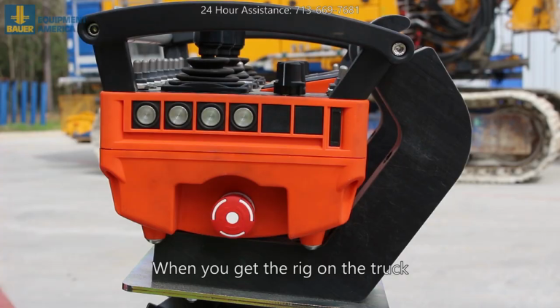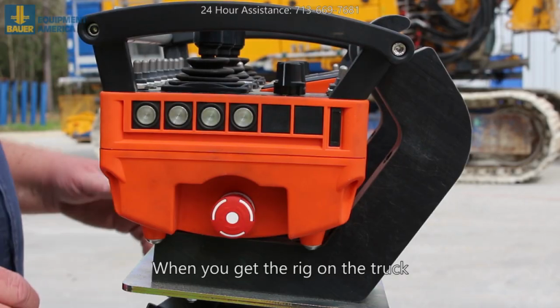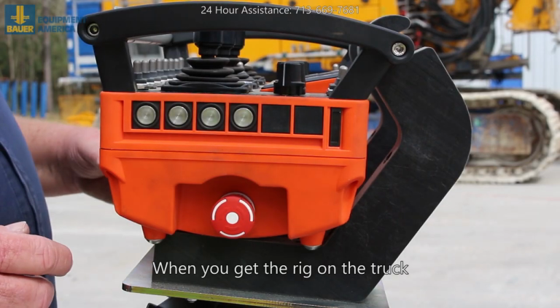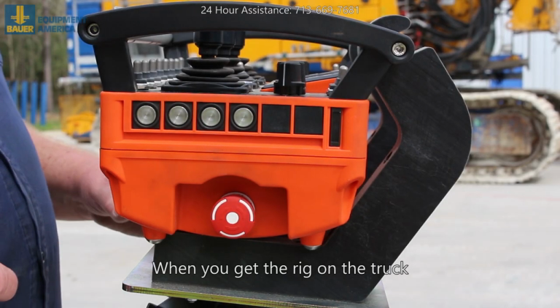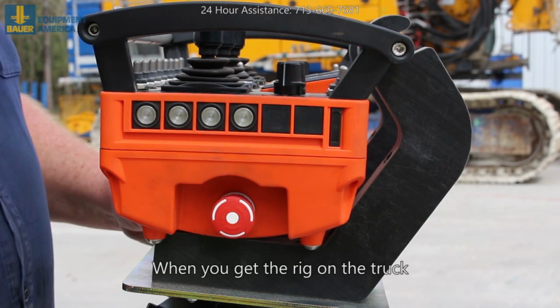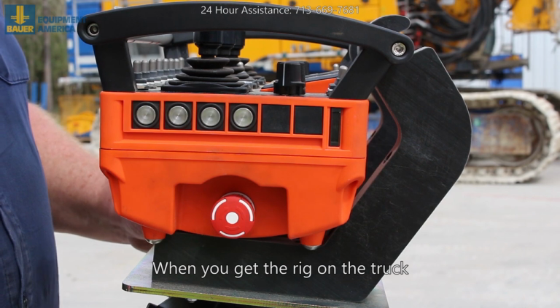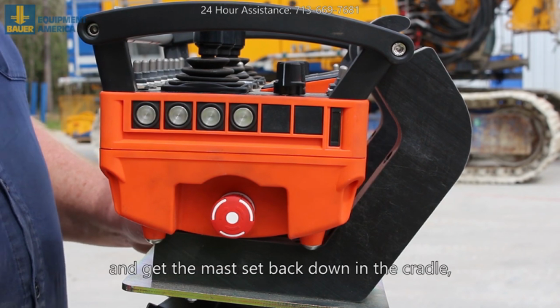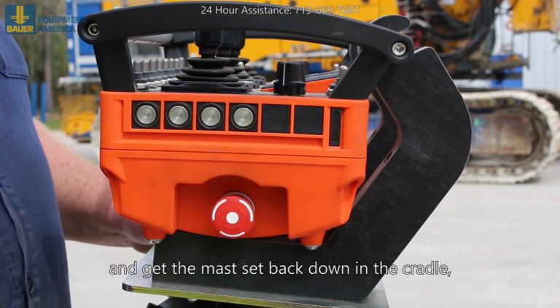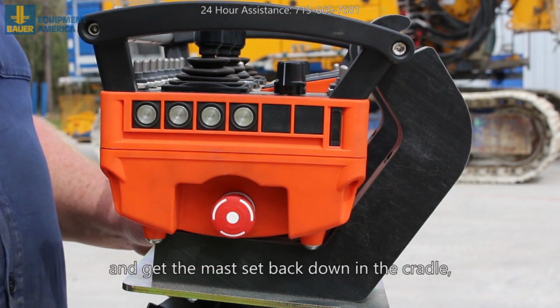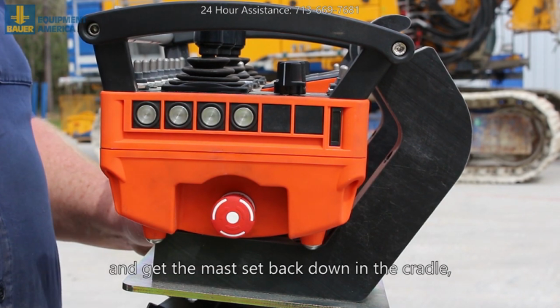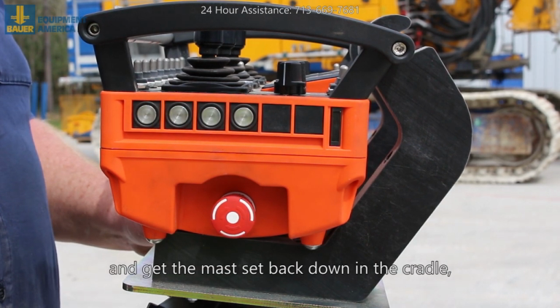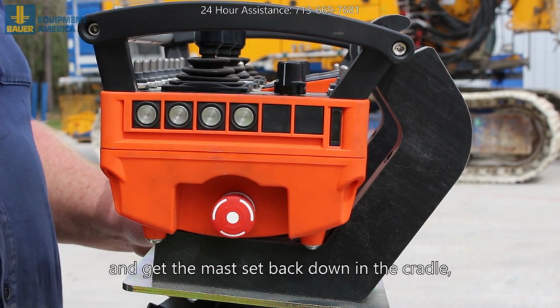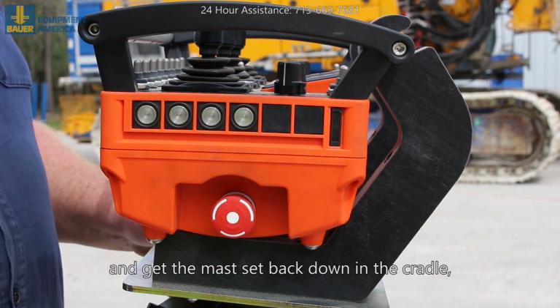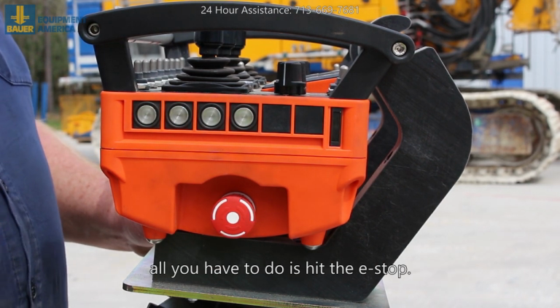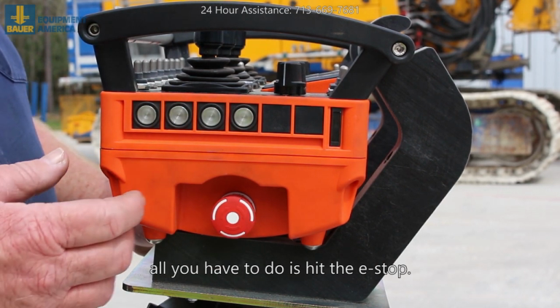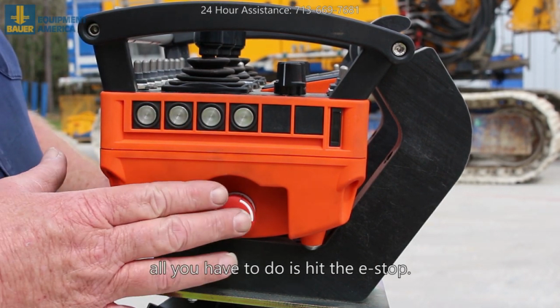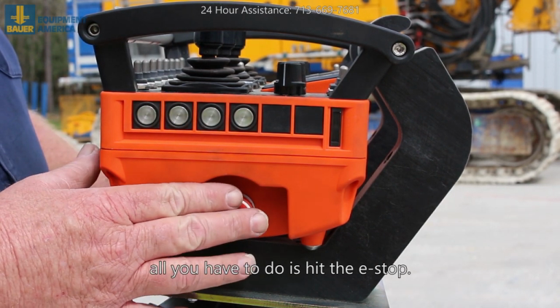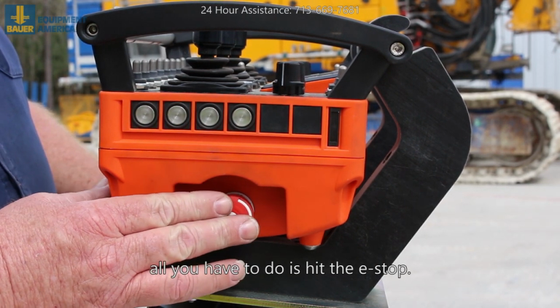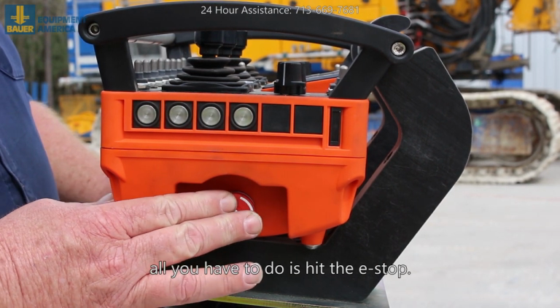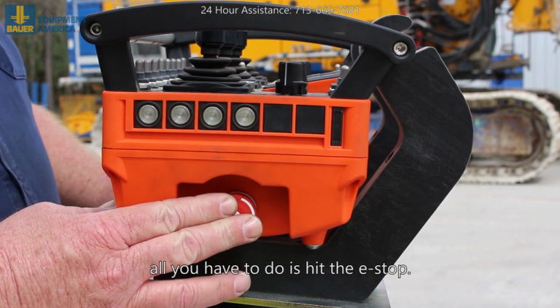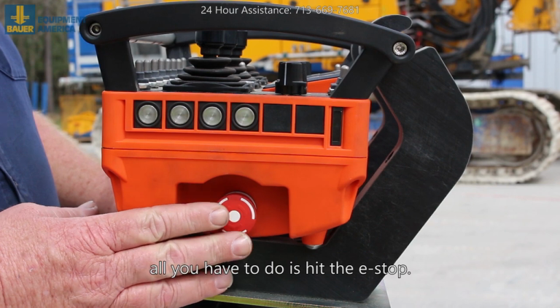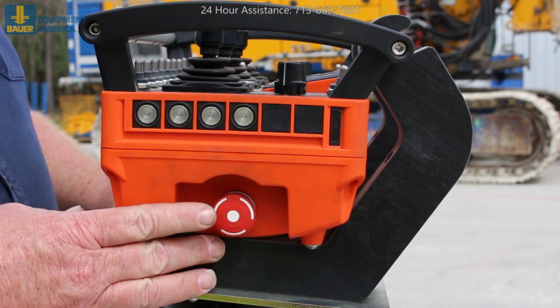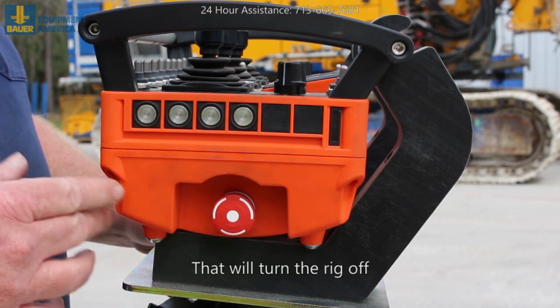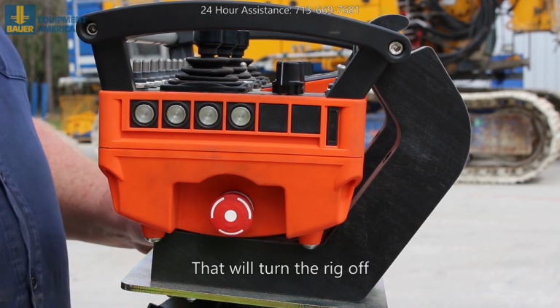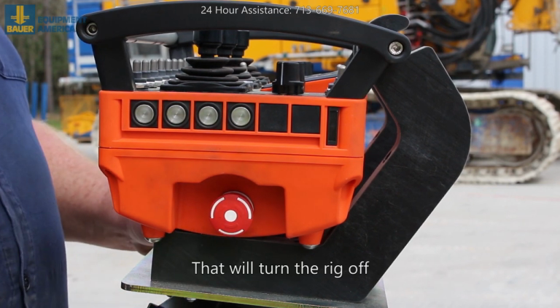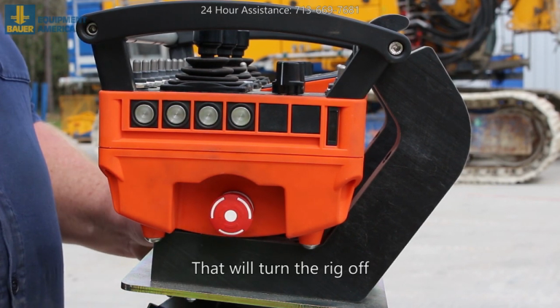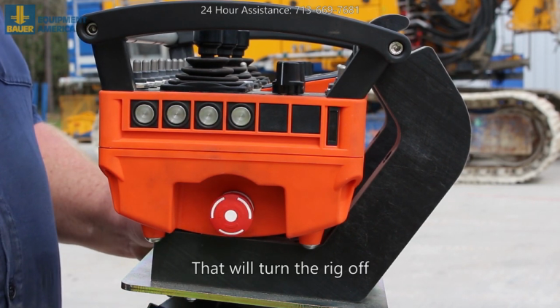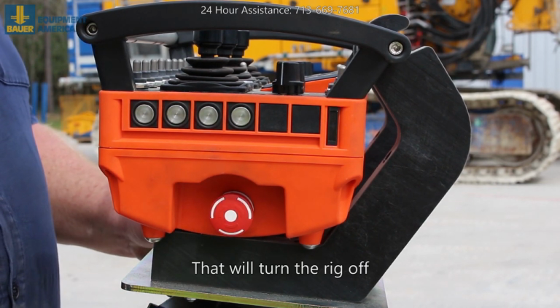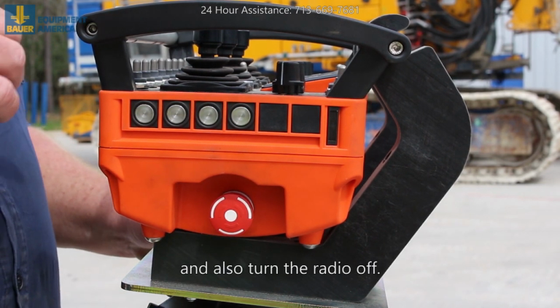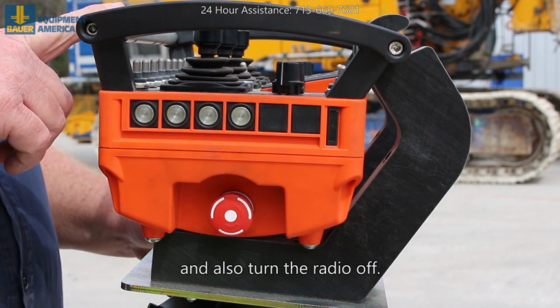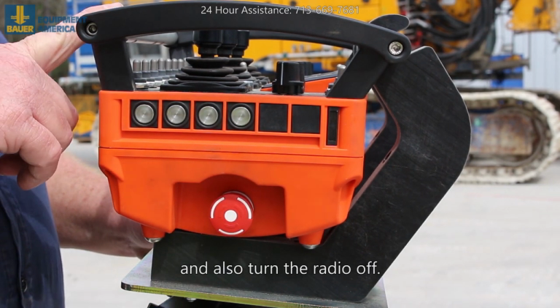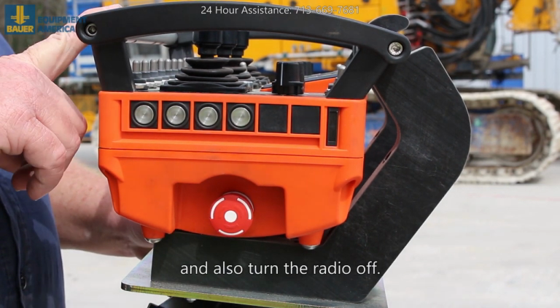When you get the rig on the truck and get the mast set back down in the cradle, all you've got to do is hit the e-stop. That will turn the rig off and also turn the radio off.